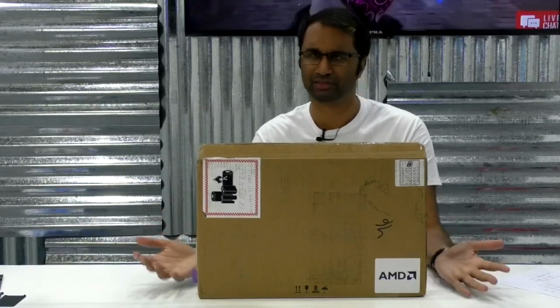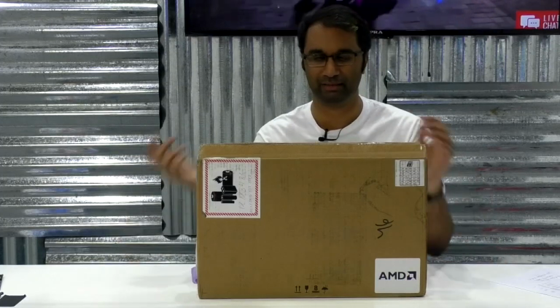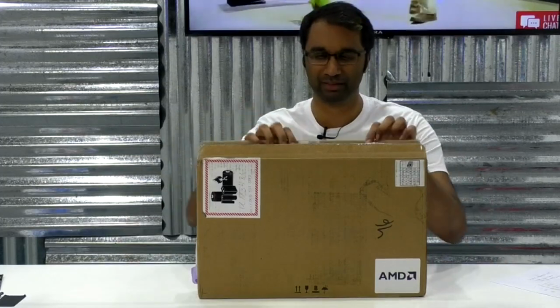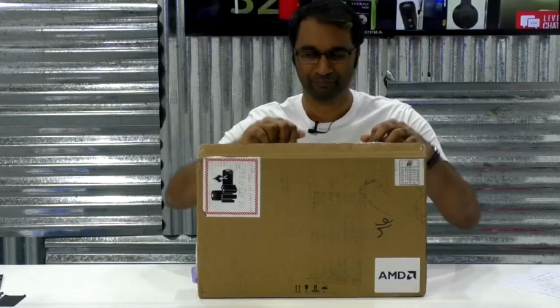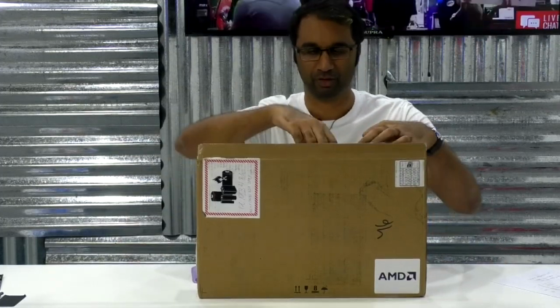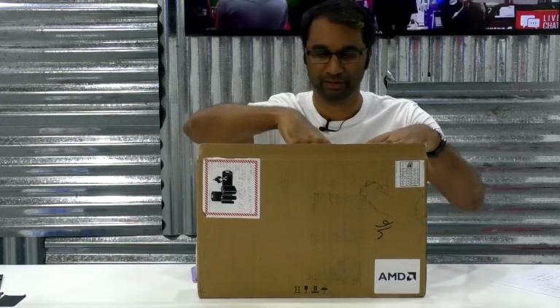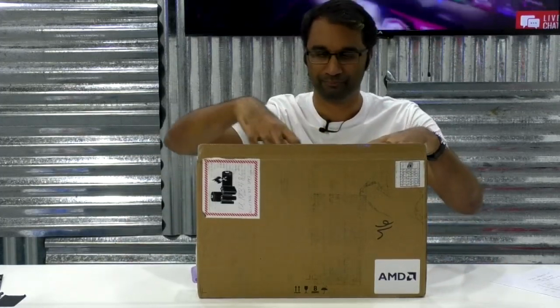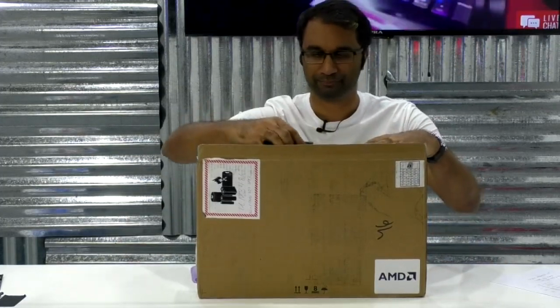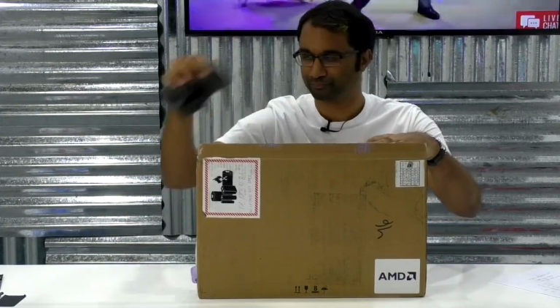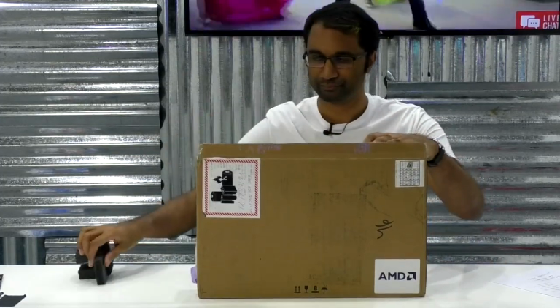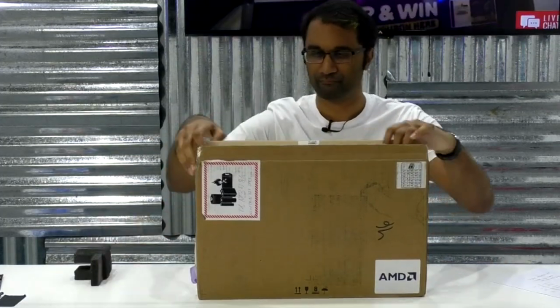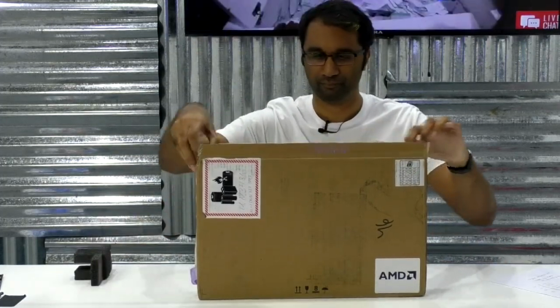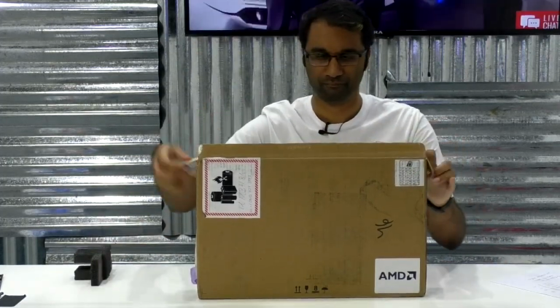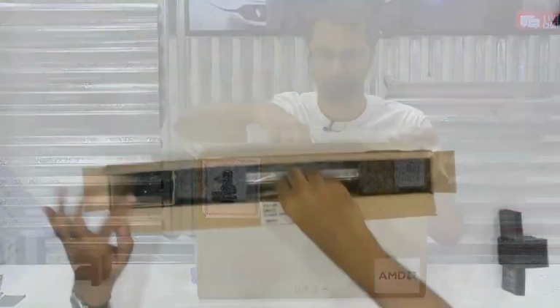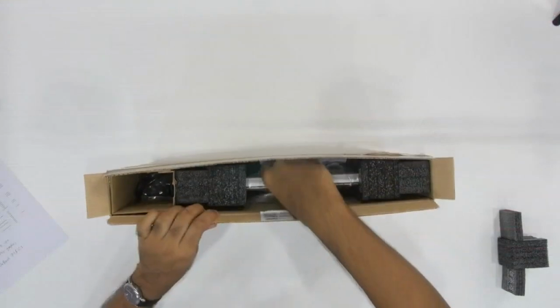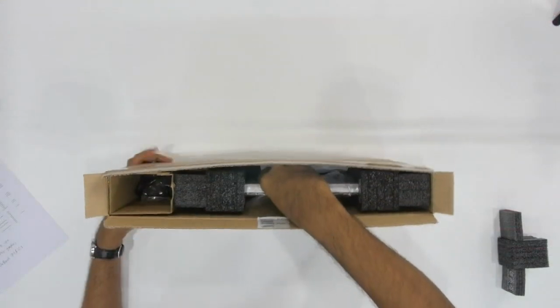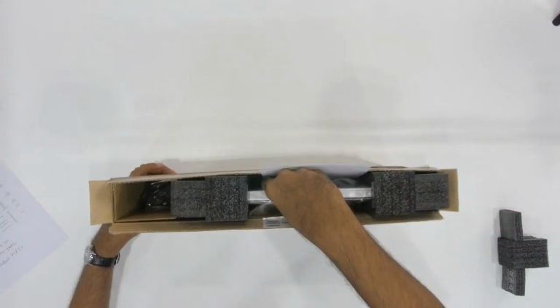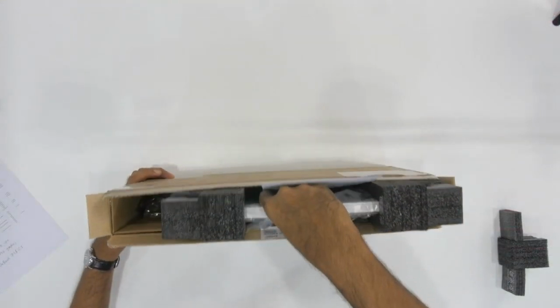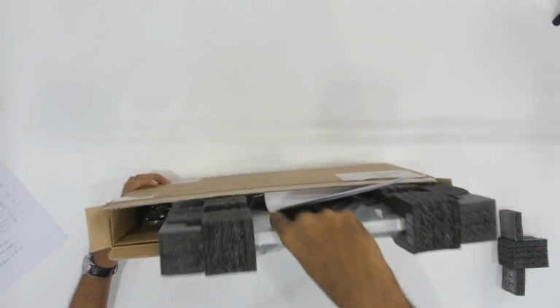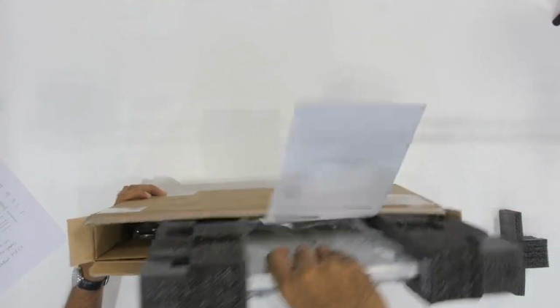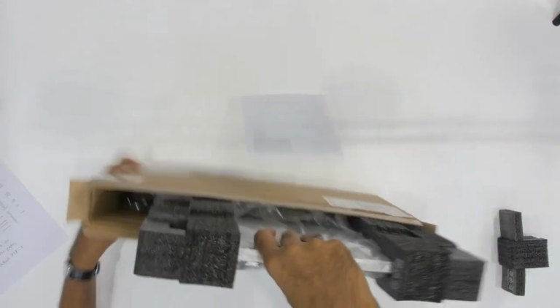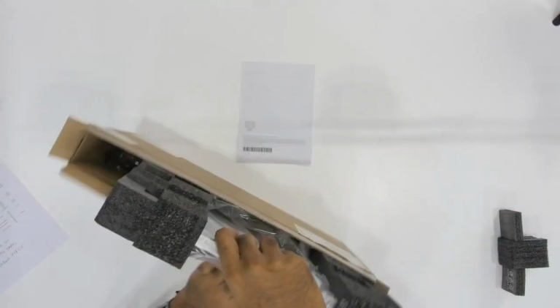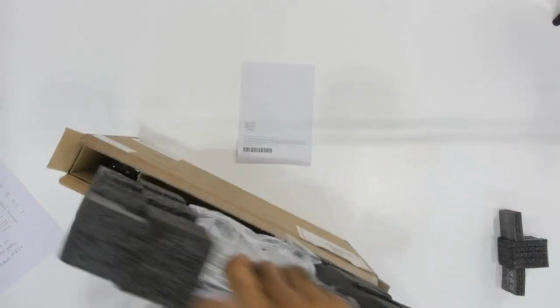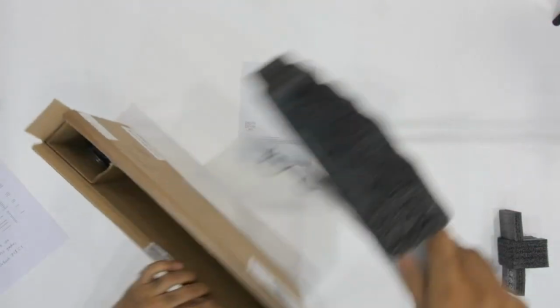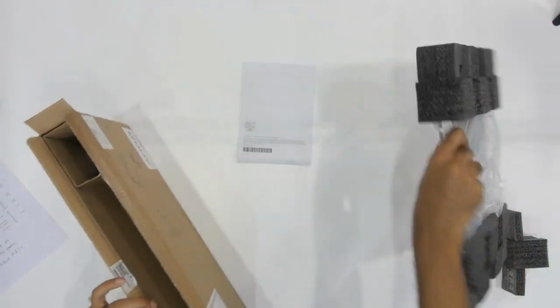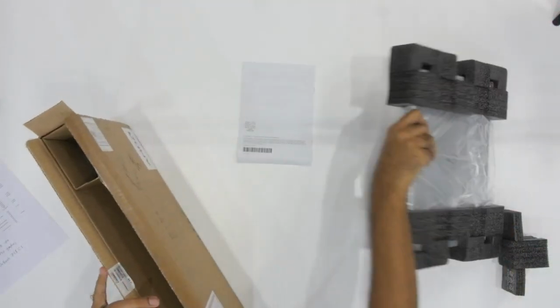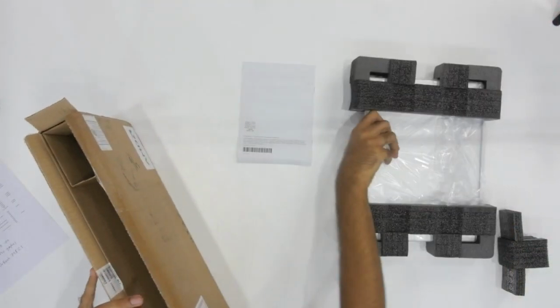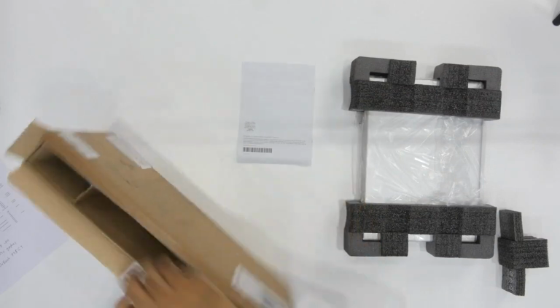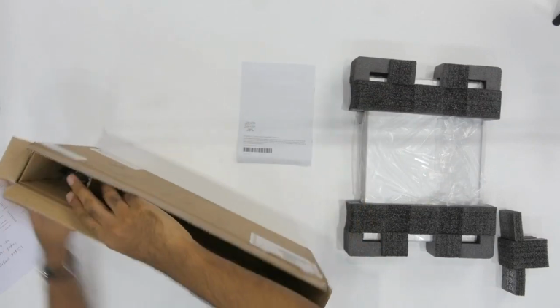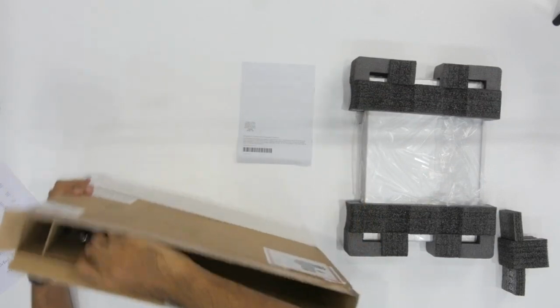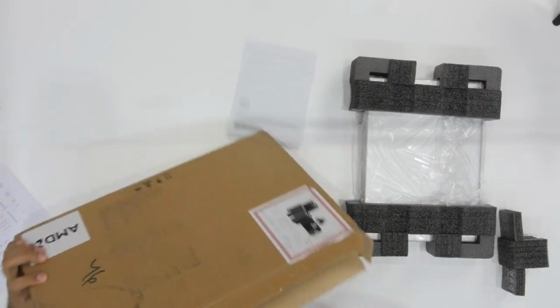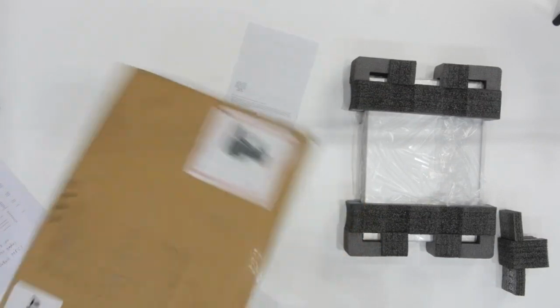So let's go ahead and unbox it. I'm going to open it here. We're going to put that to the side. And what else do we have in here?